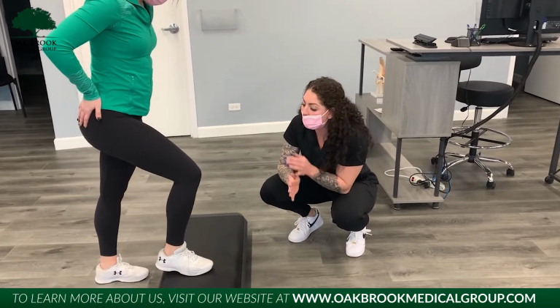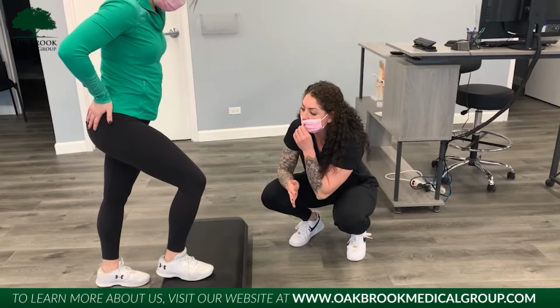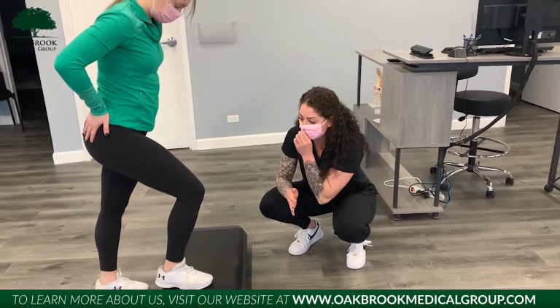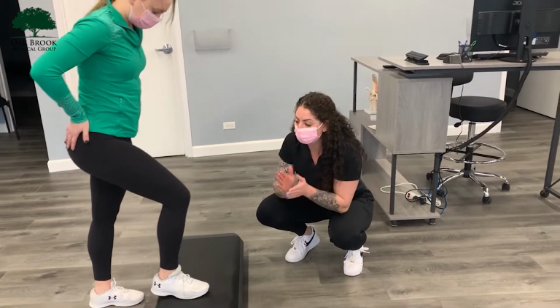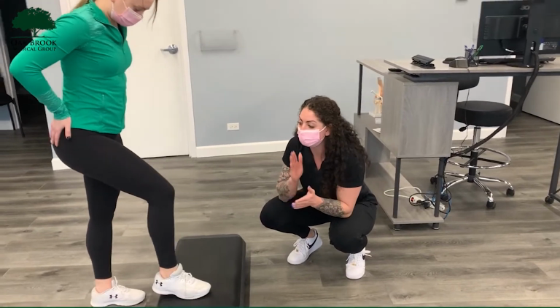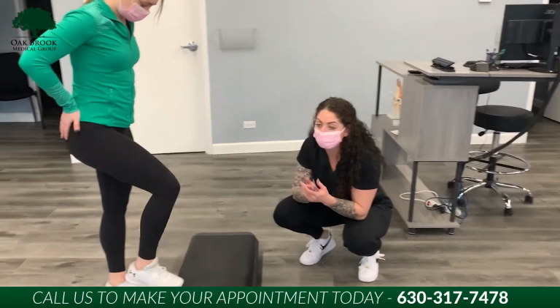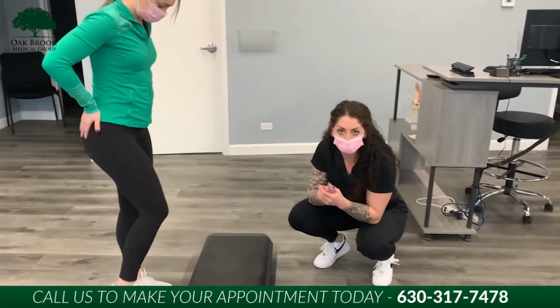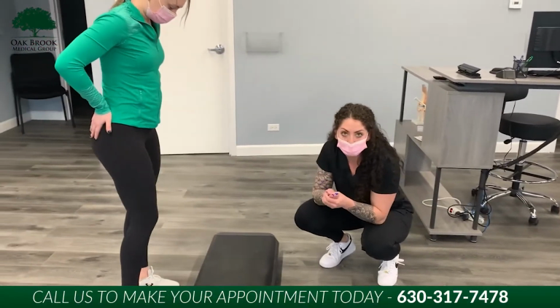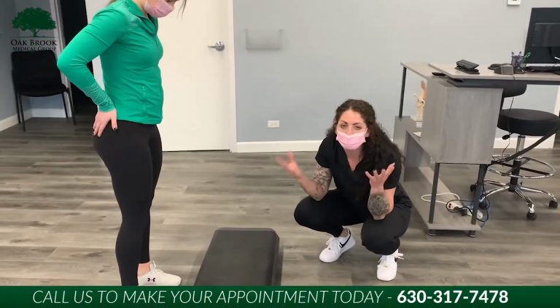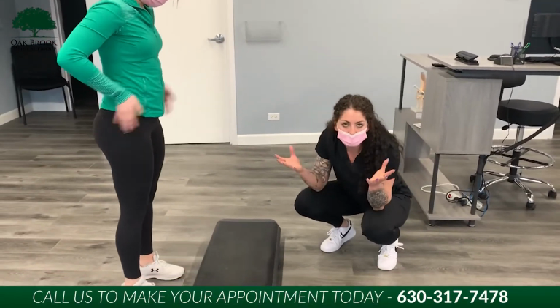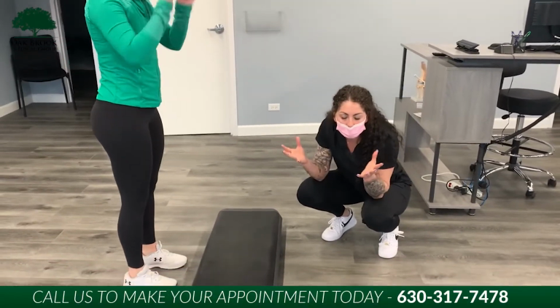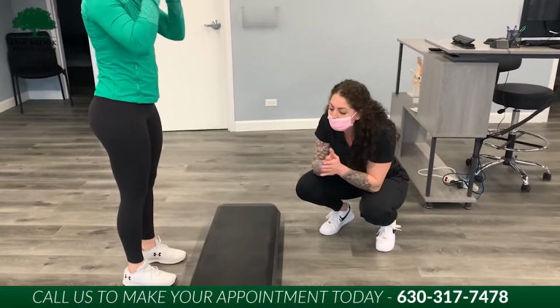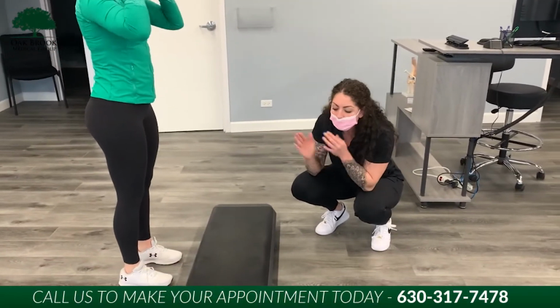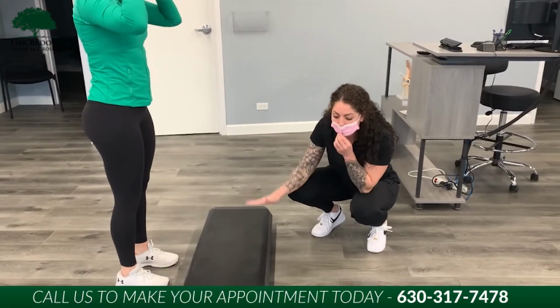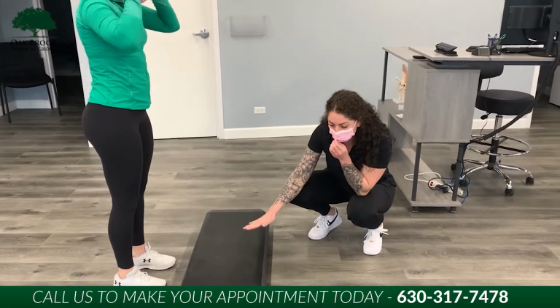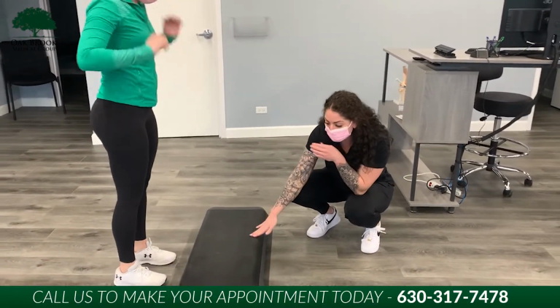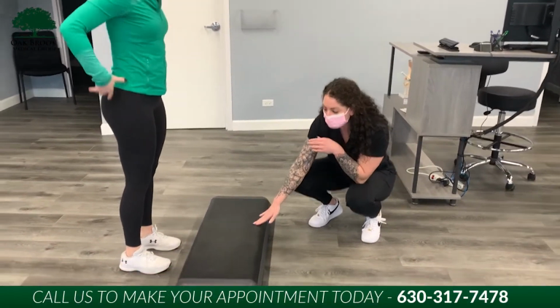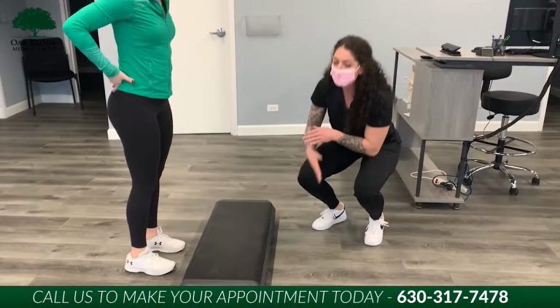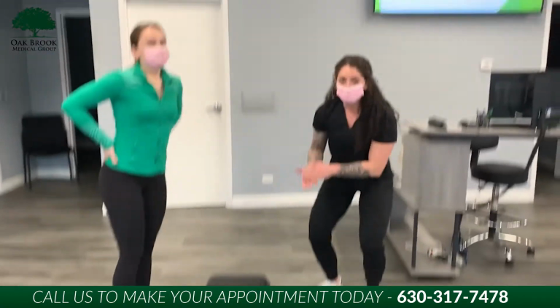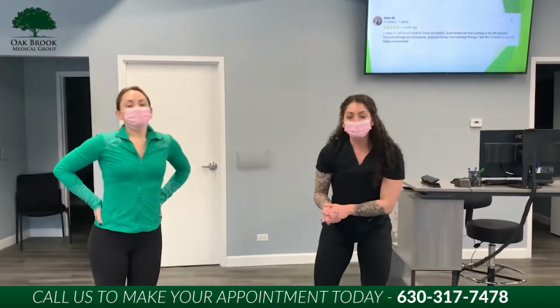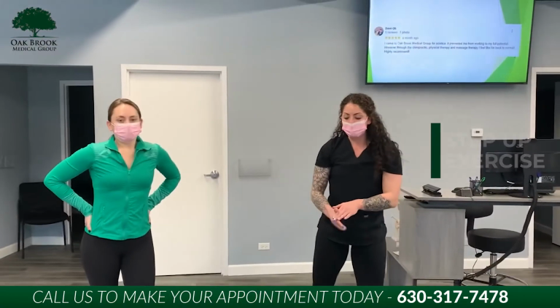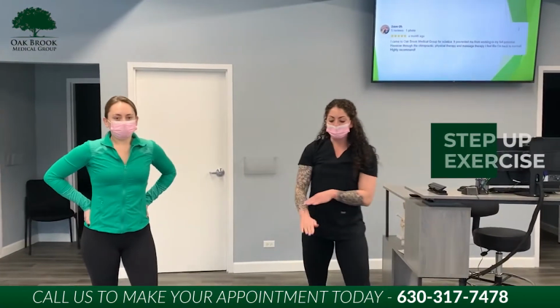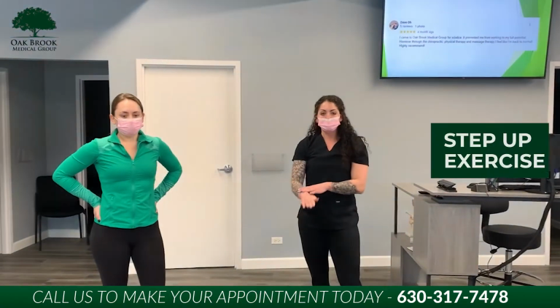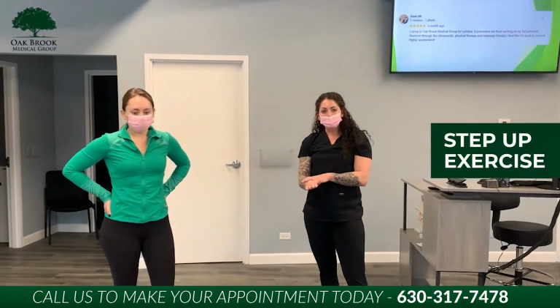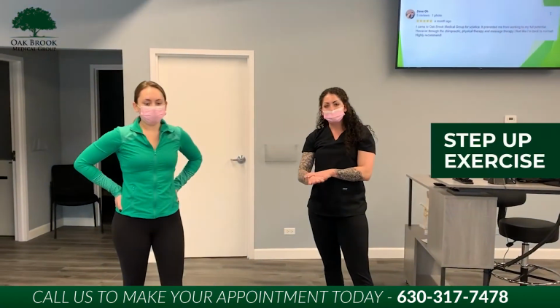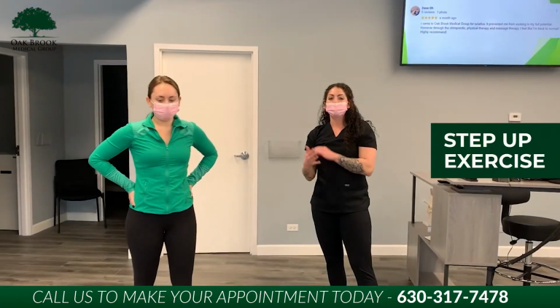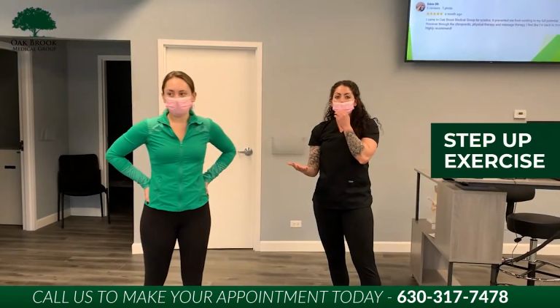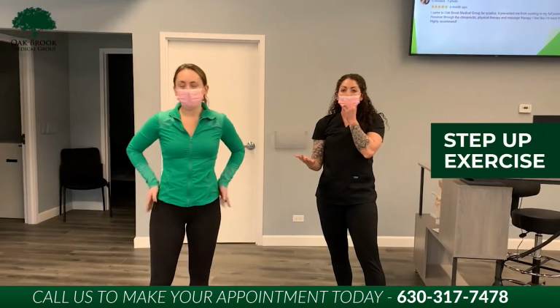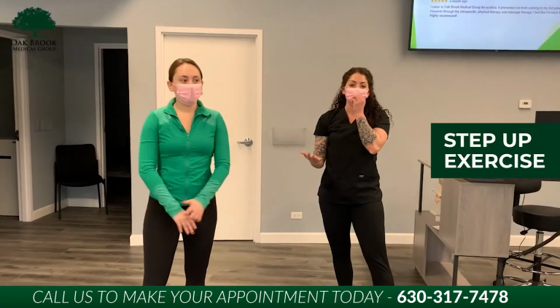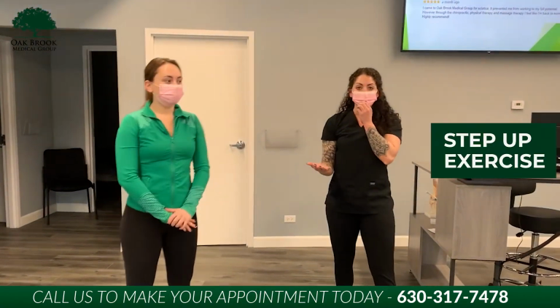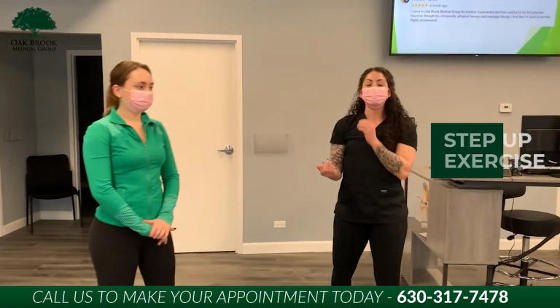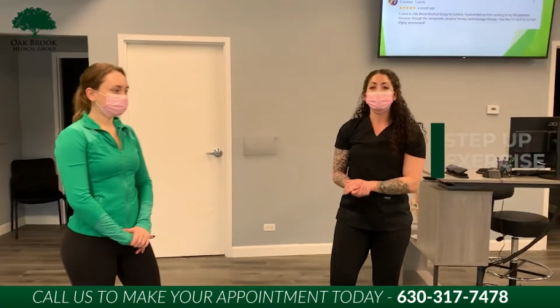So we want to make sure we do this properly if you are doing it at home. This is beginner, intermediate — we can add a few more levels so the step up is higher, and then advanced, we can go ahead and add some weights.